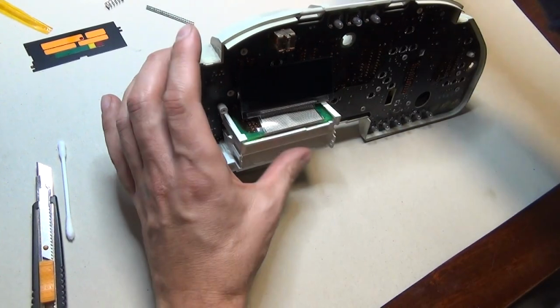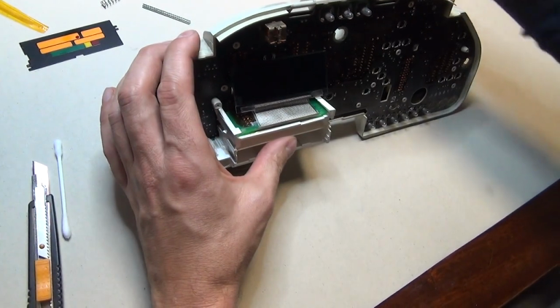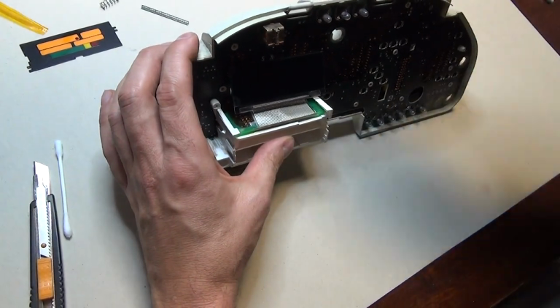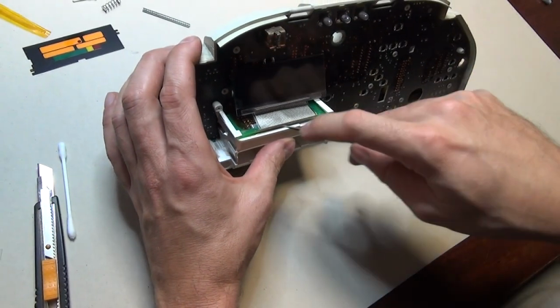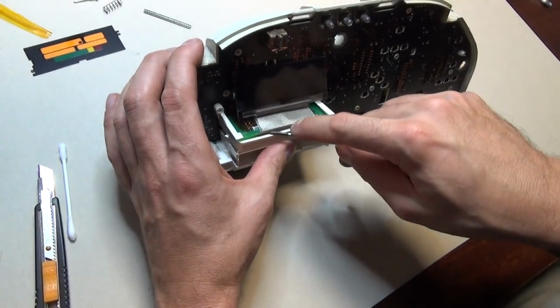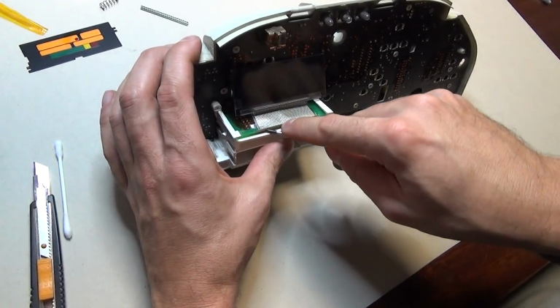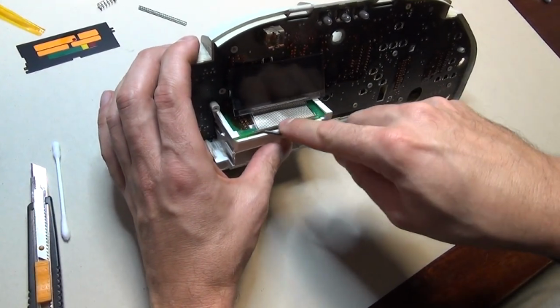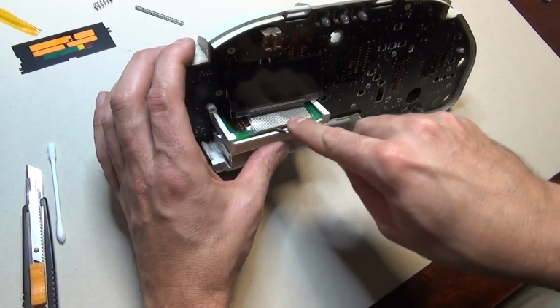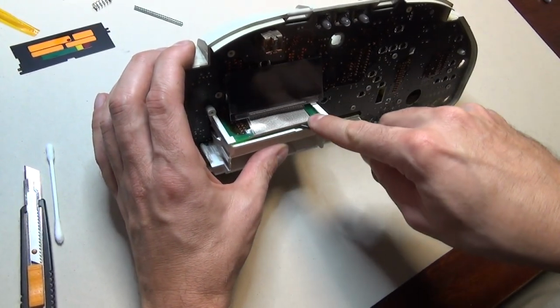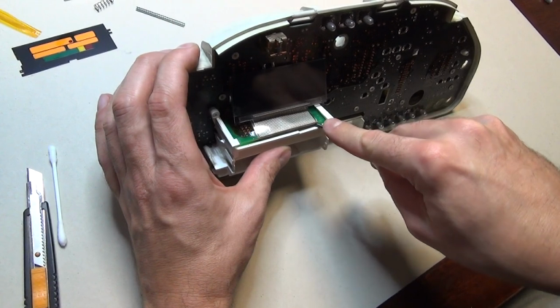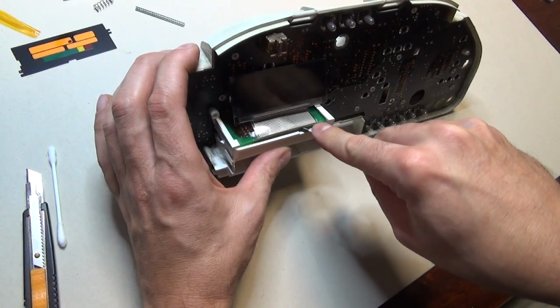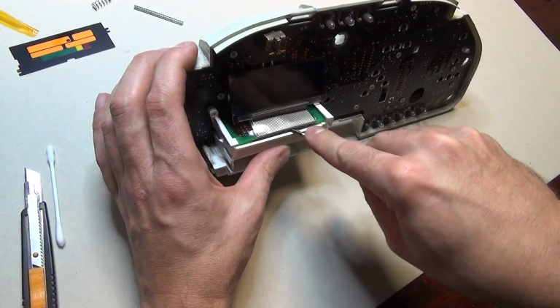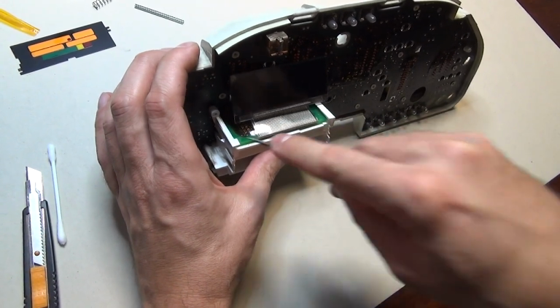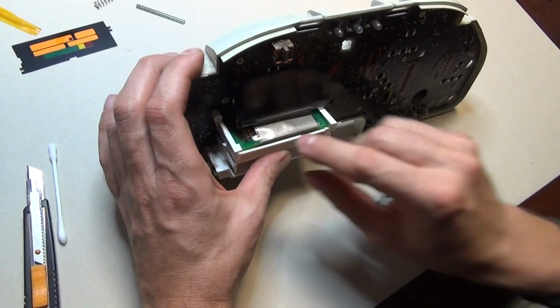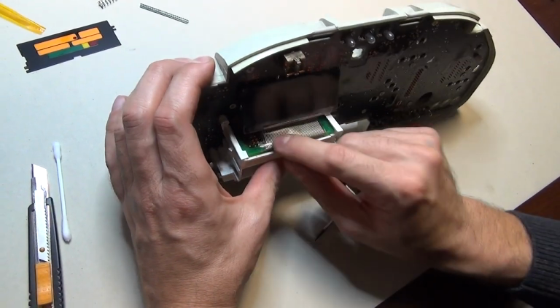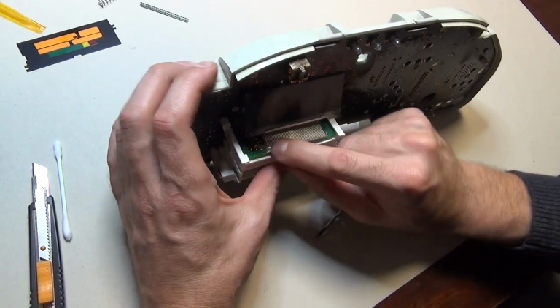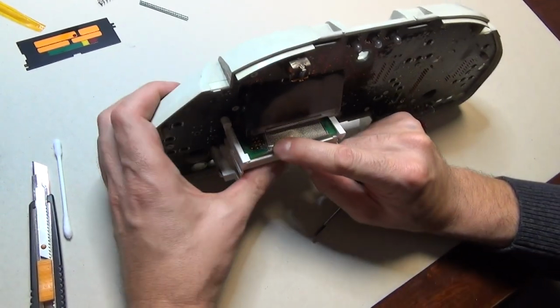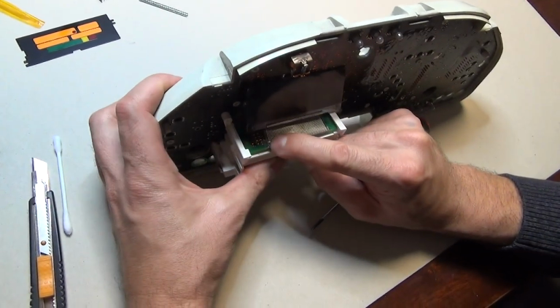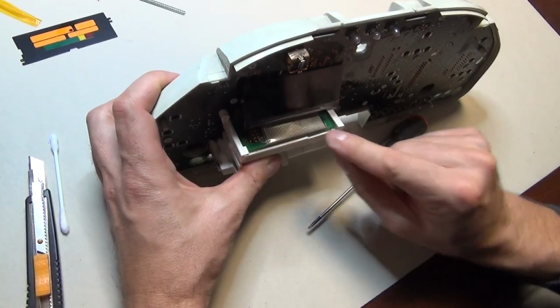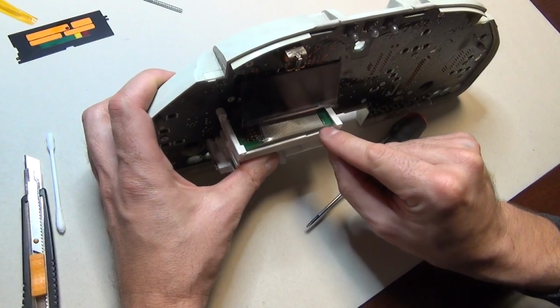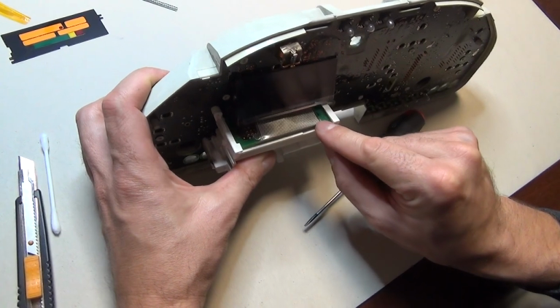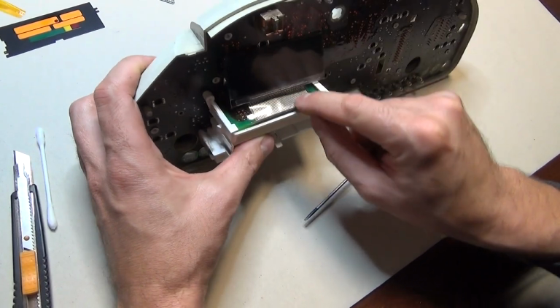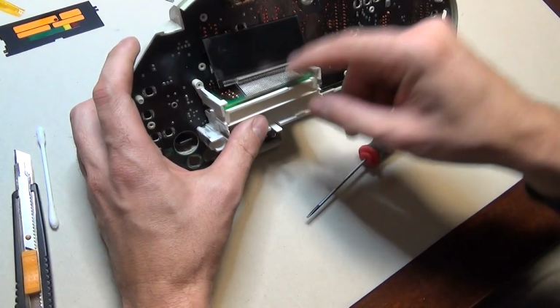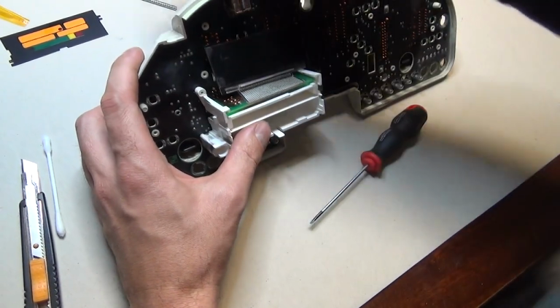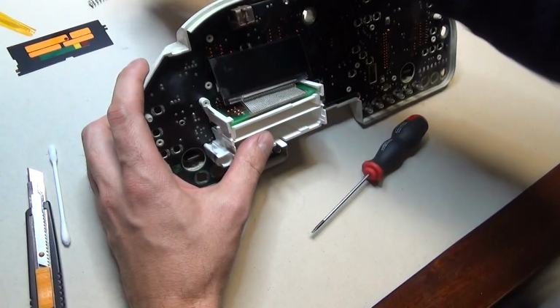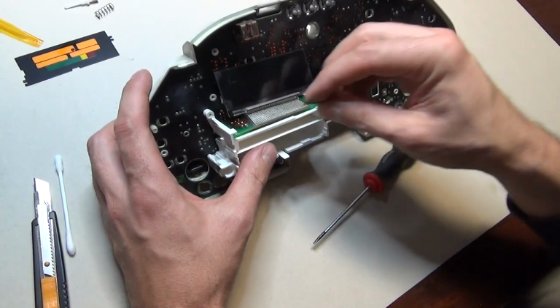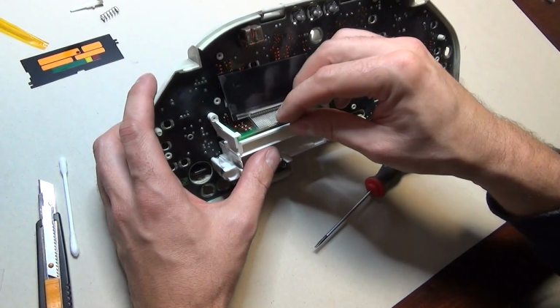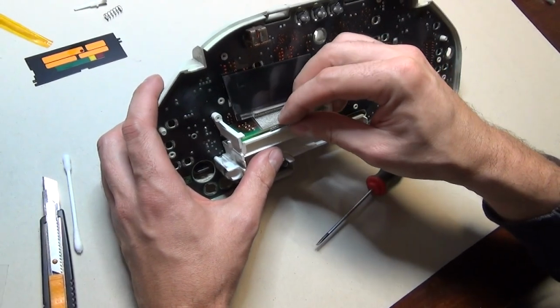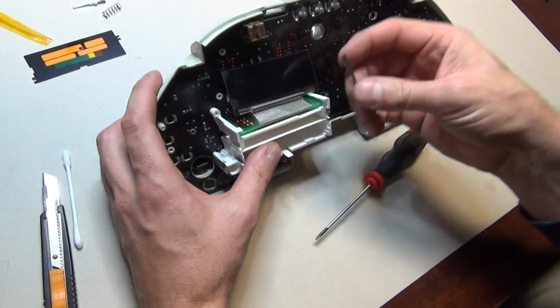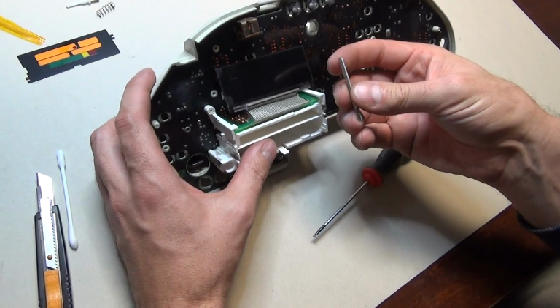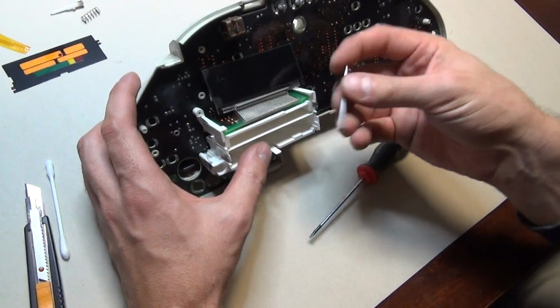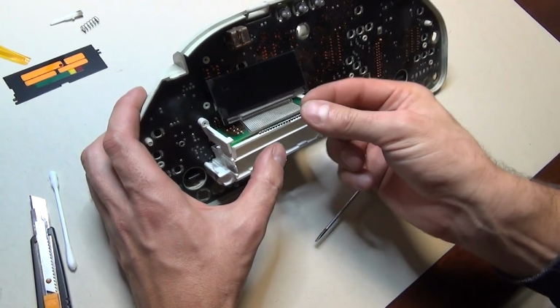I'm going to show you the results. You can see that one pad is left empty here and one pad is left empty here. This is the proper position, so this is definitely going to work.